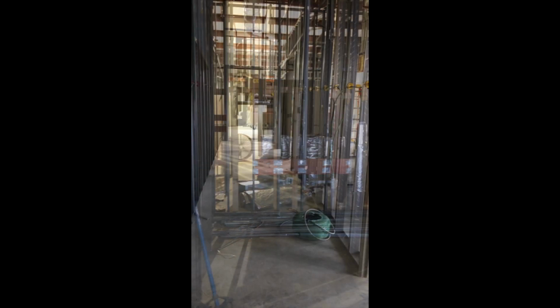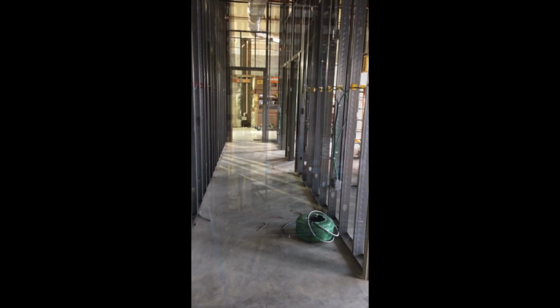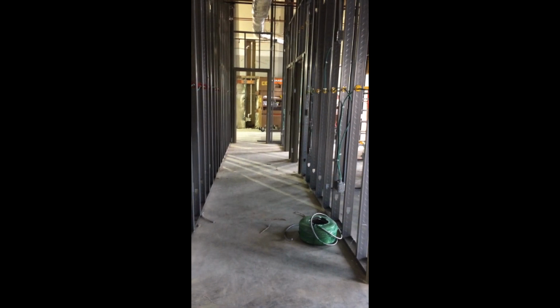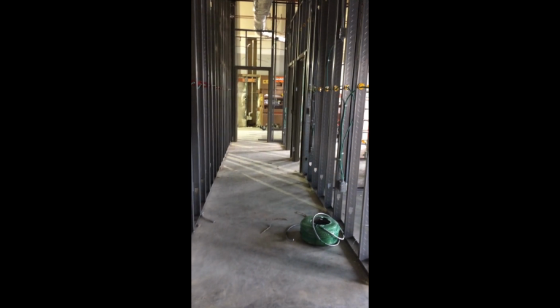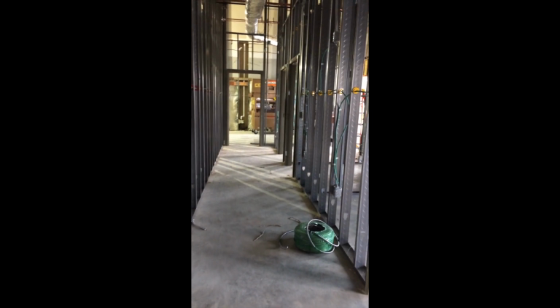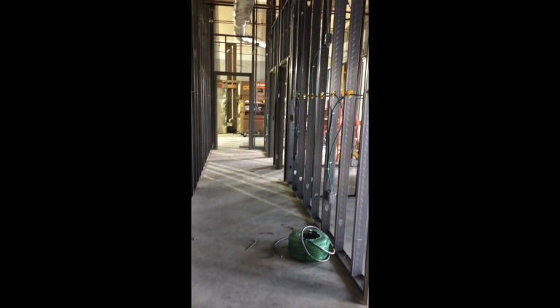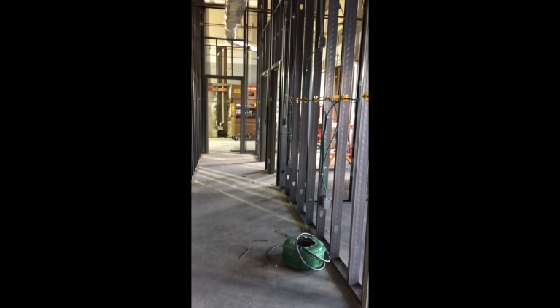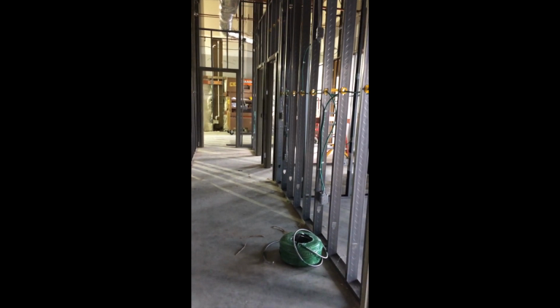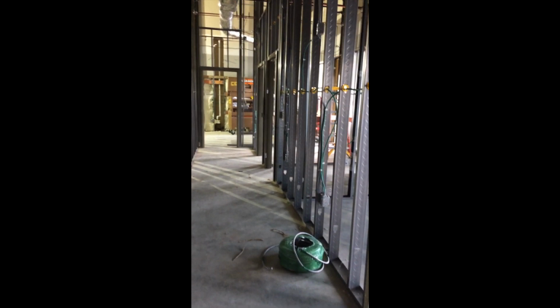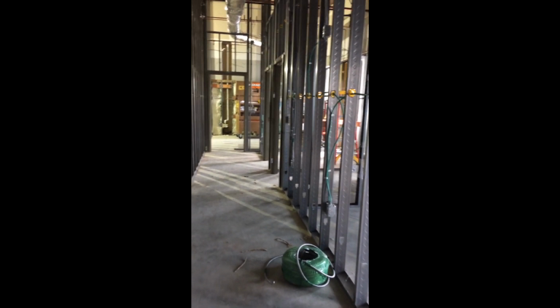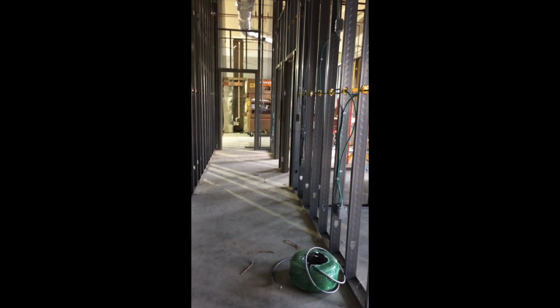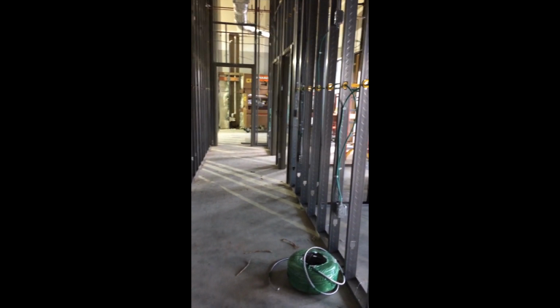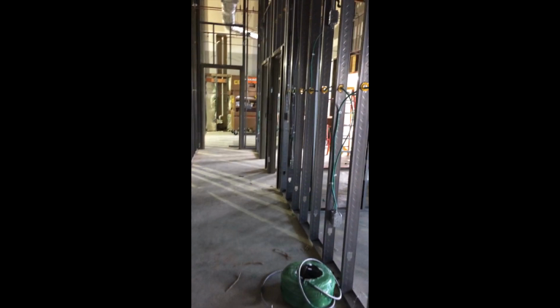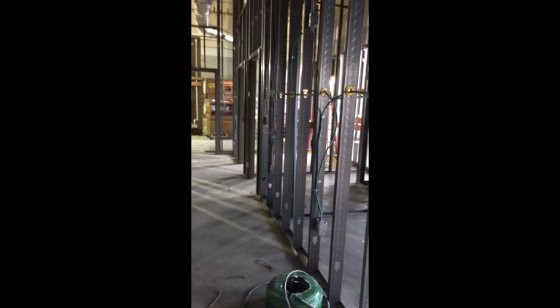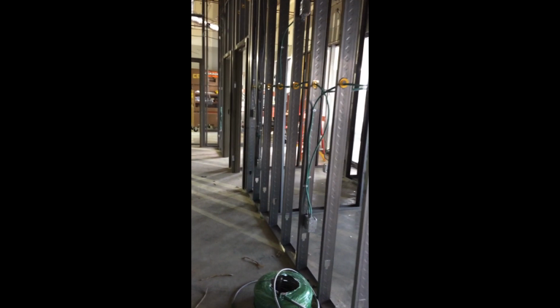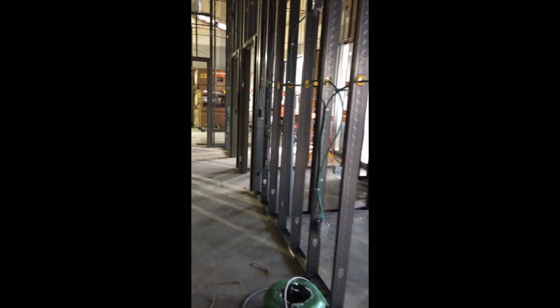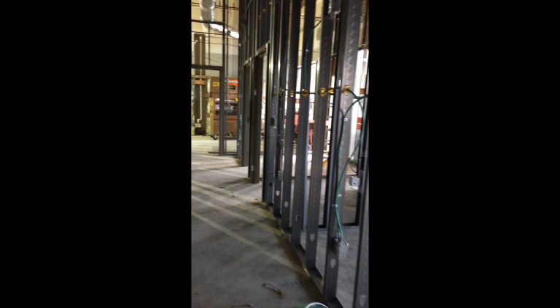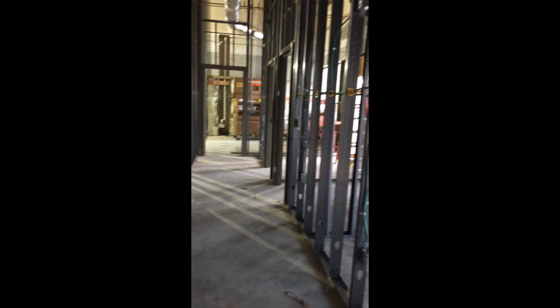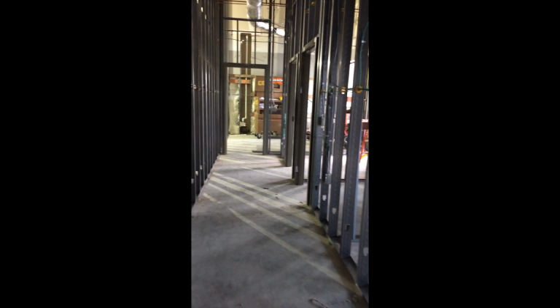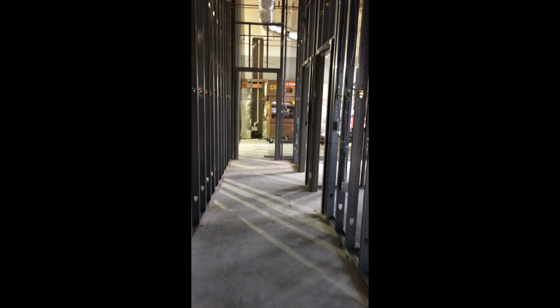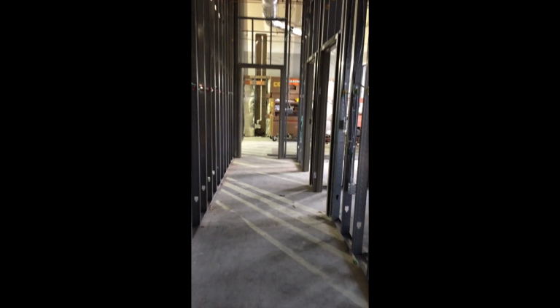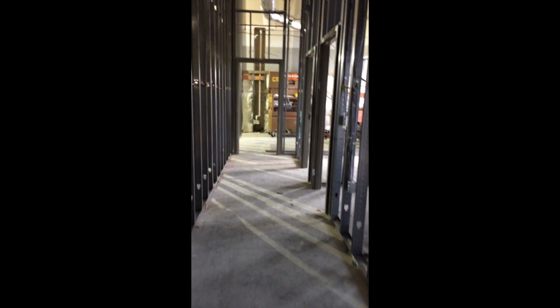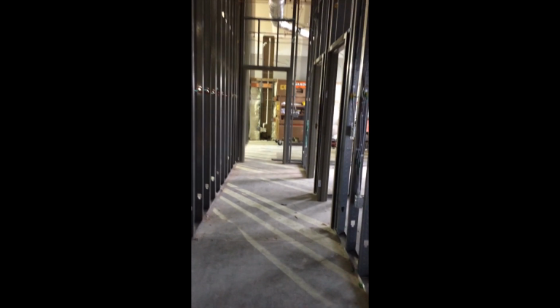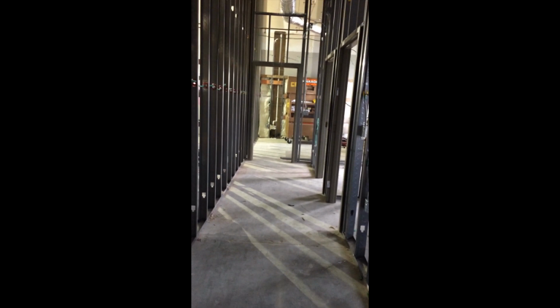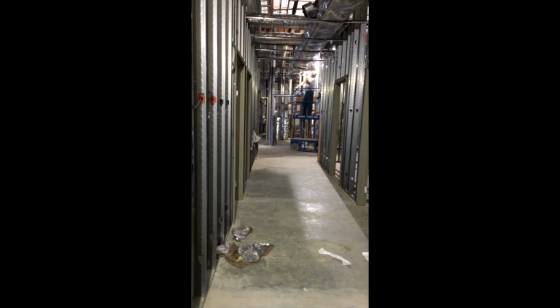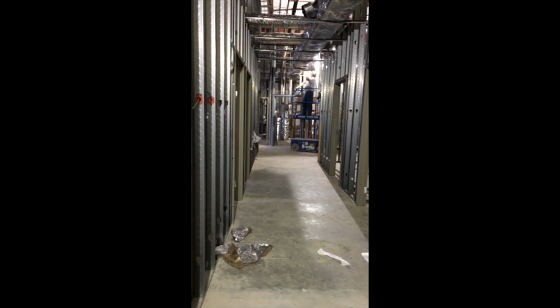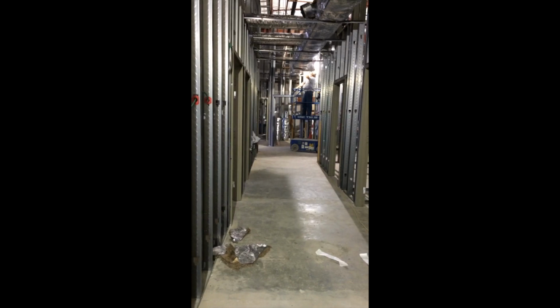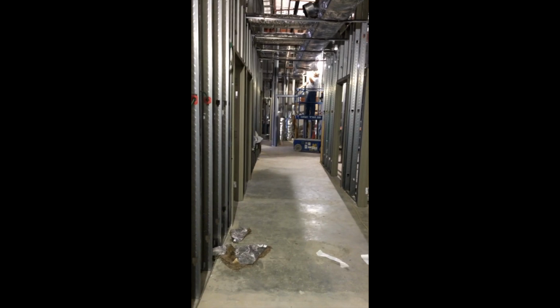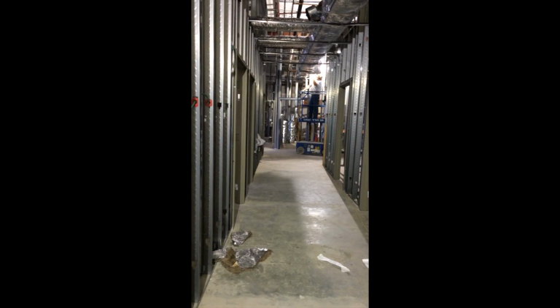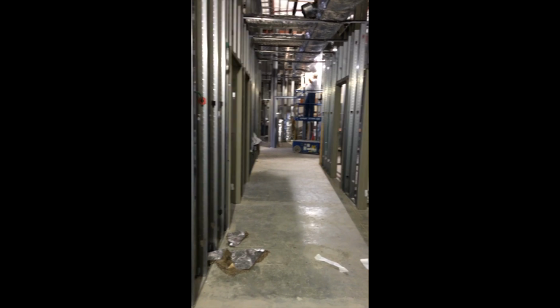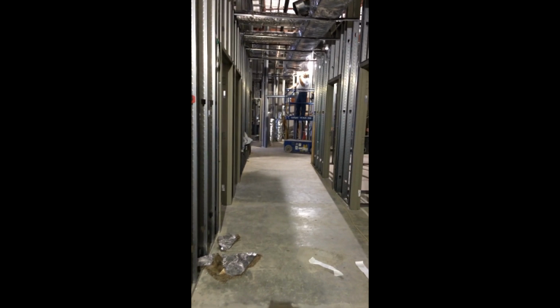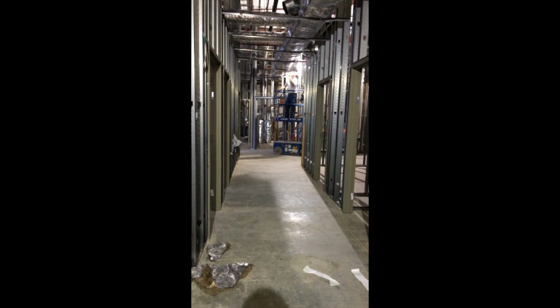This is the hallway to the doctor's offices and employee lounge. This is one hallway of exam rooms.